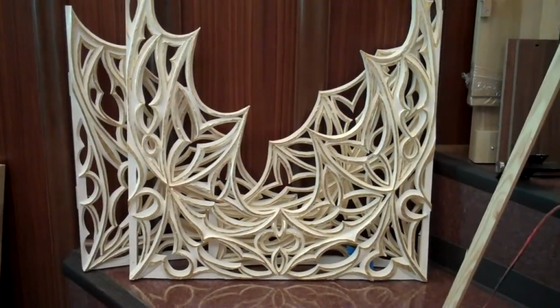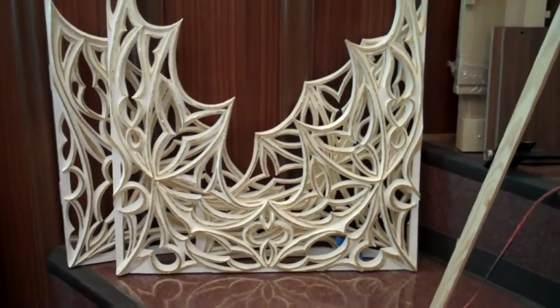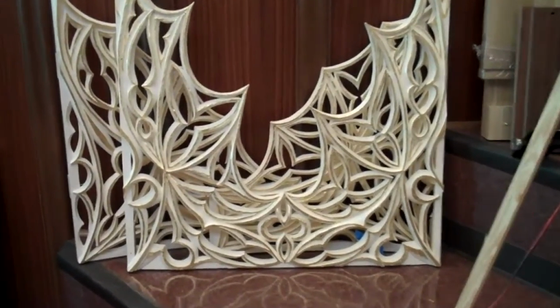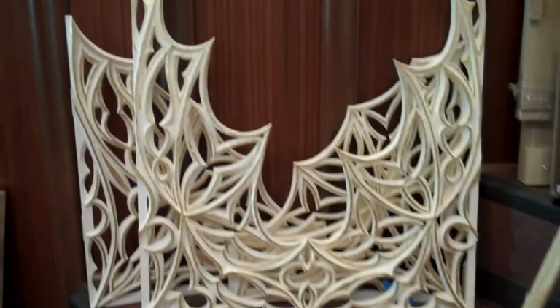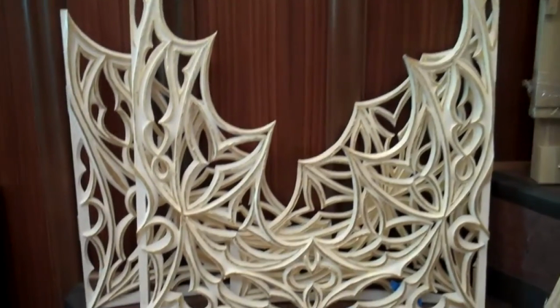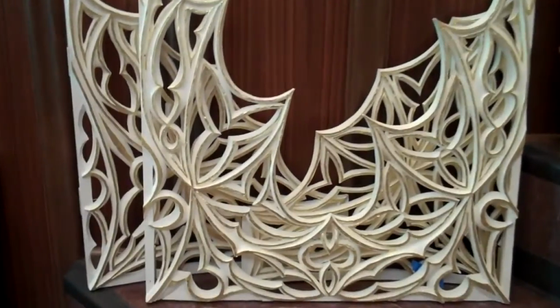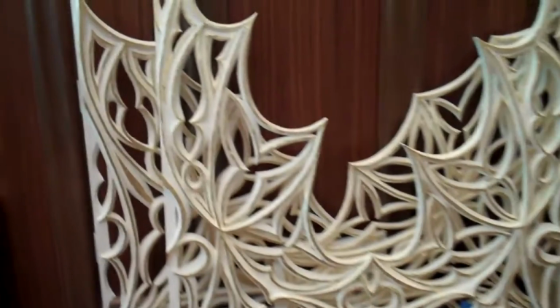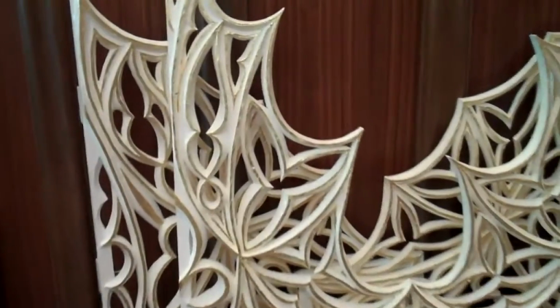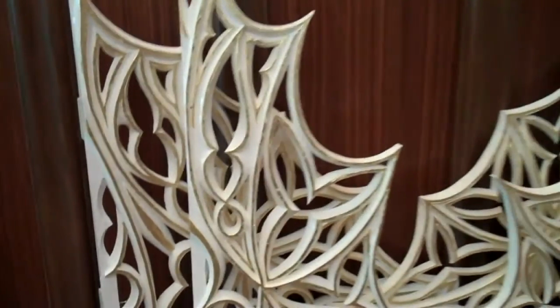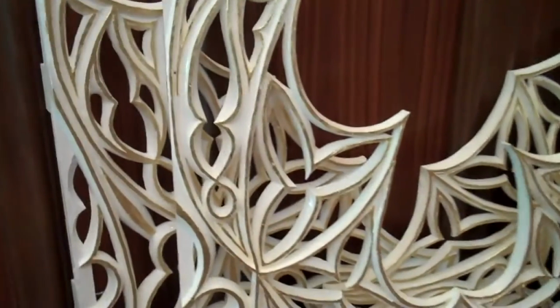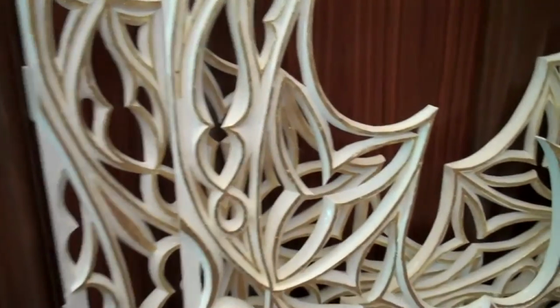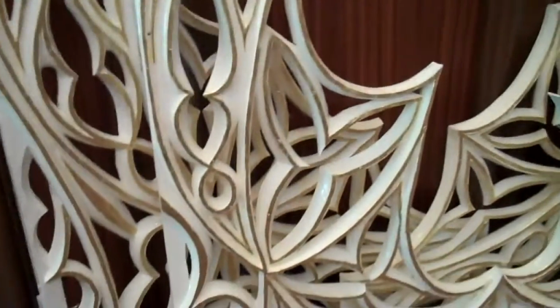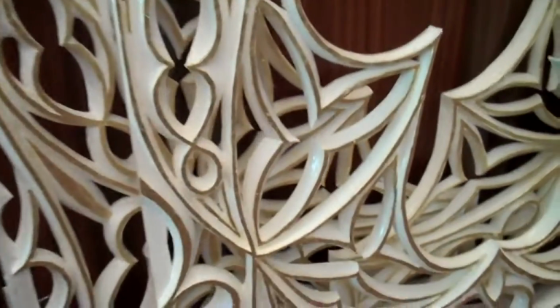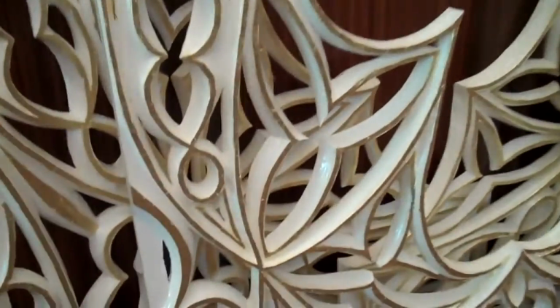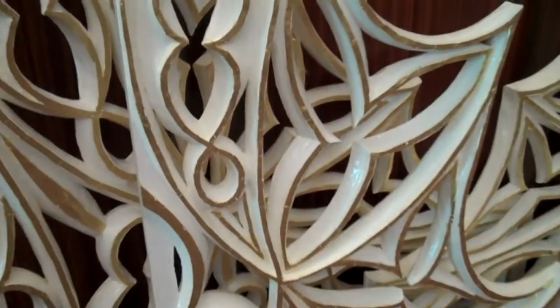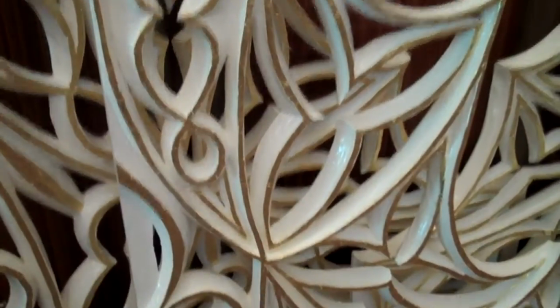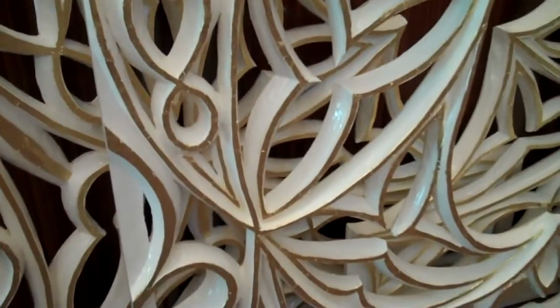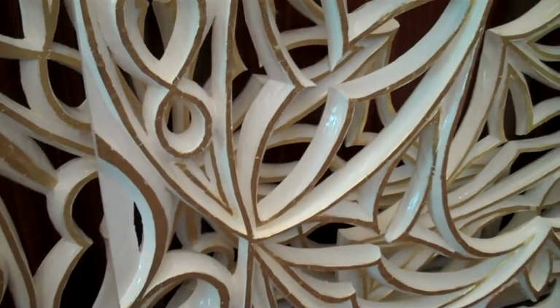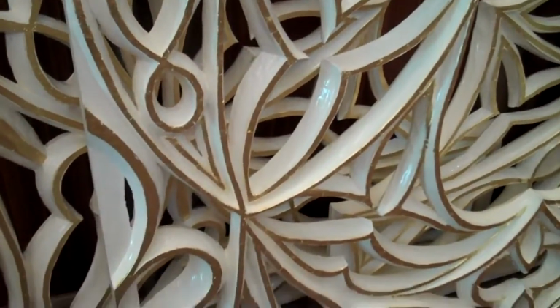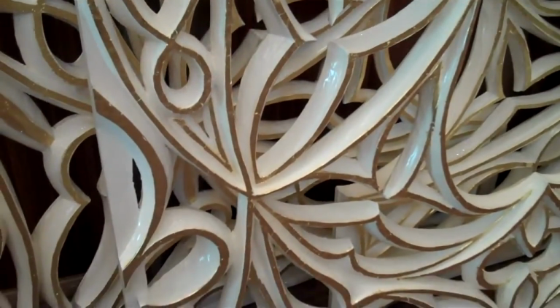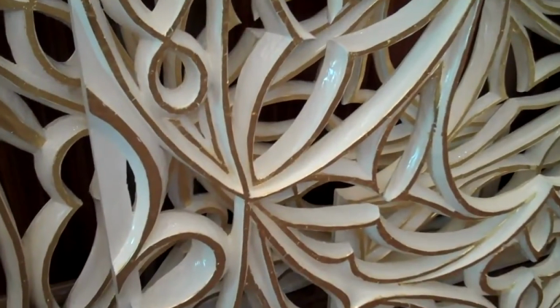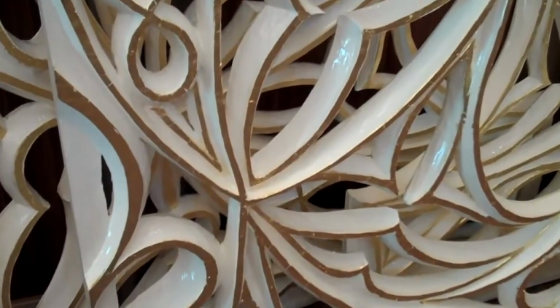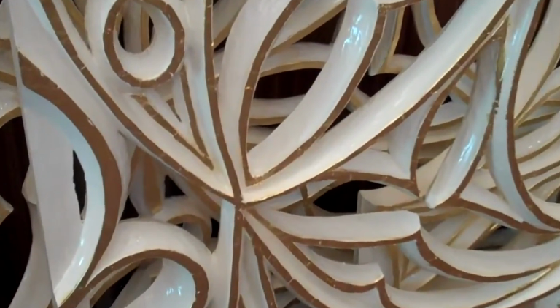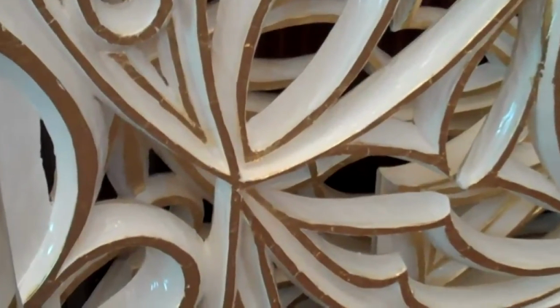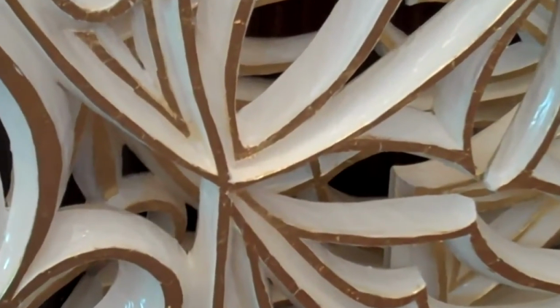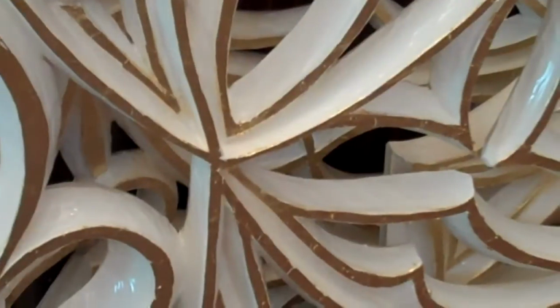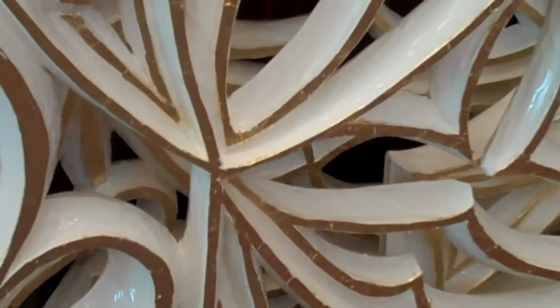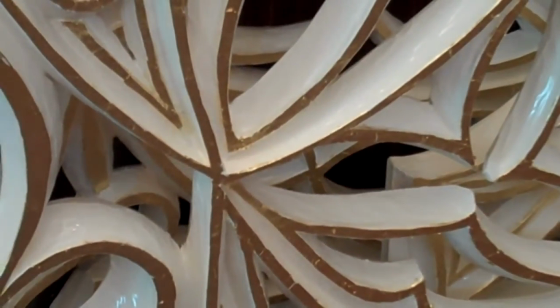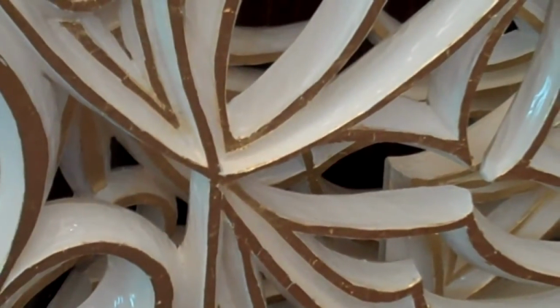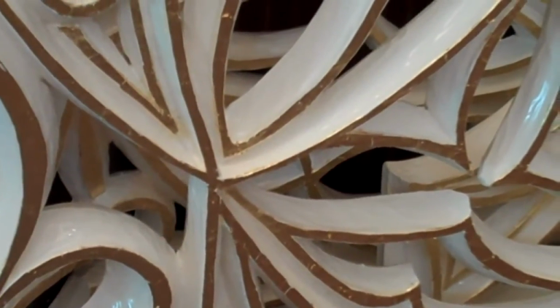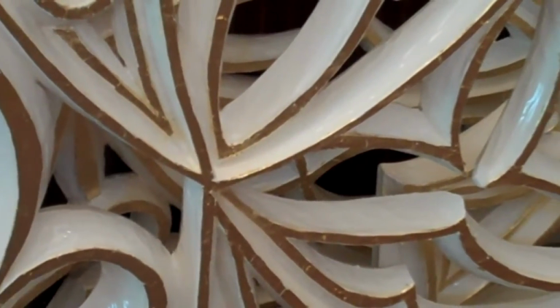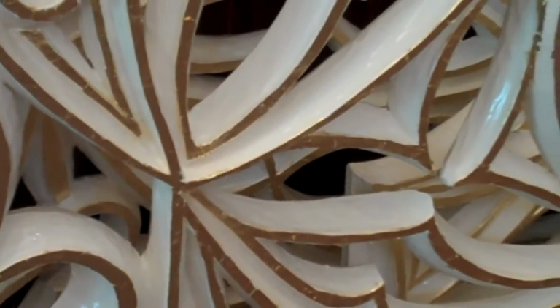This is to show some of the carving — the hand carving that's been done. The pieces are a little closer here.